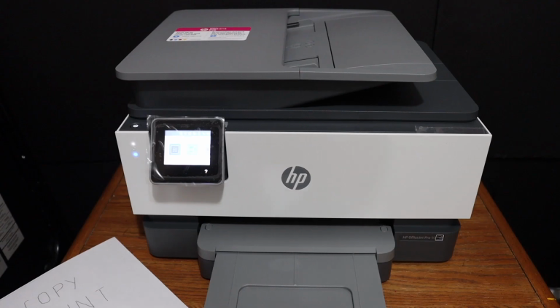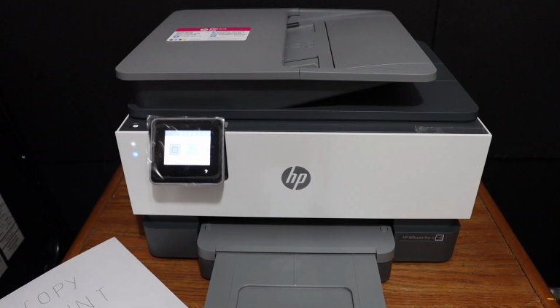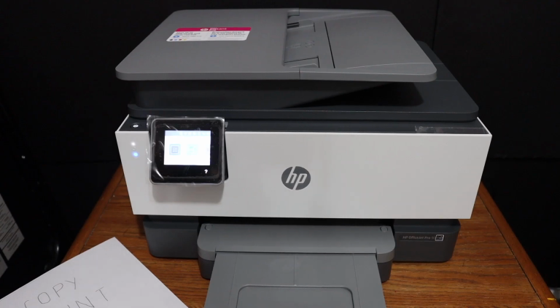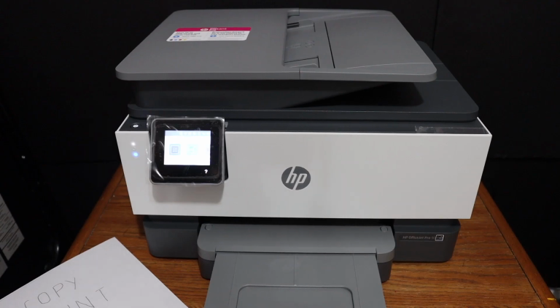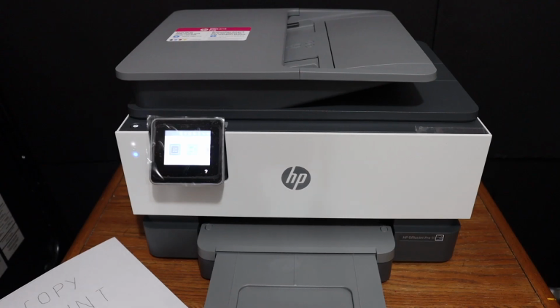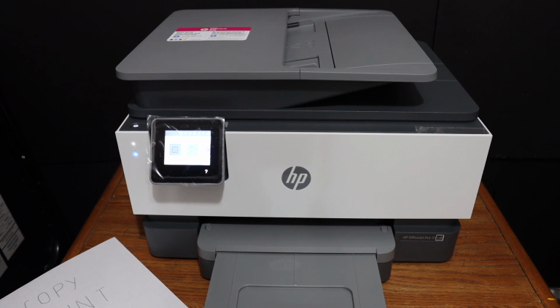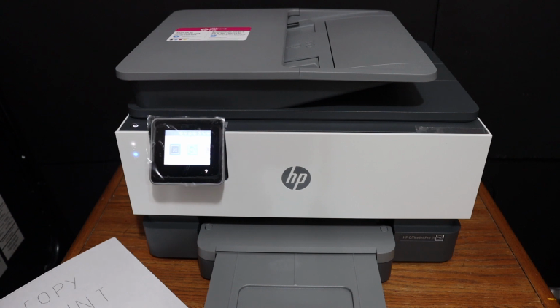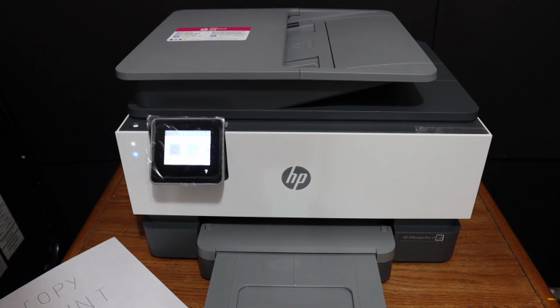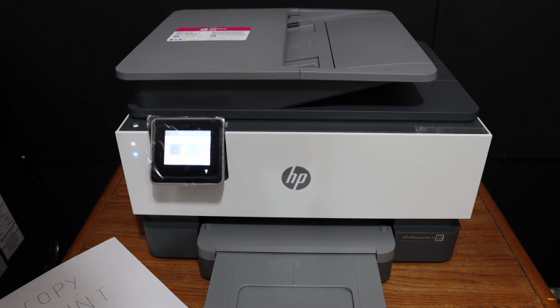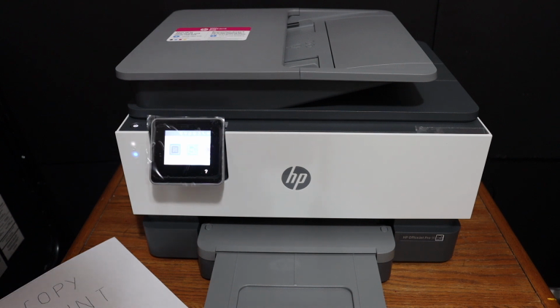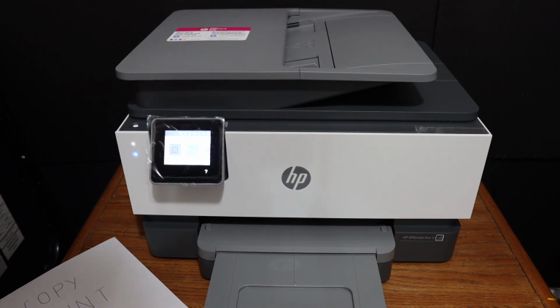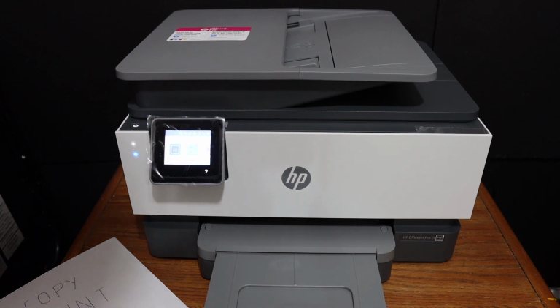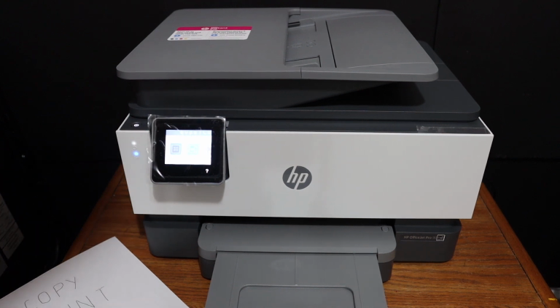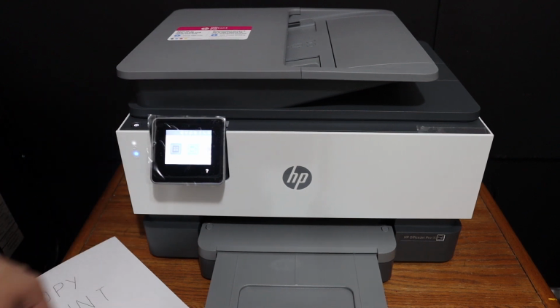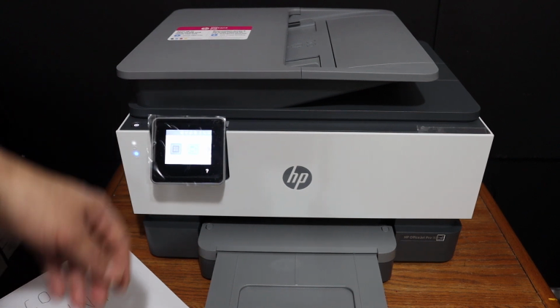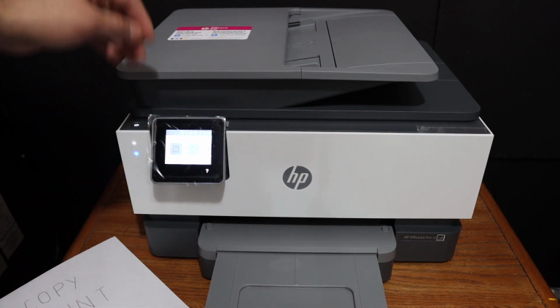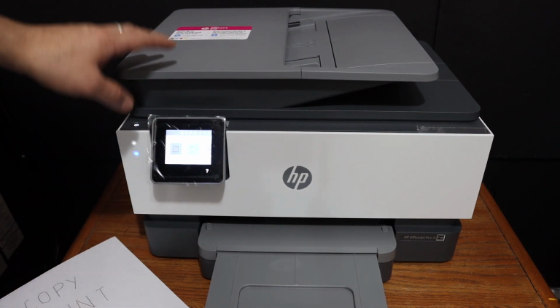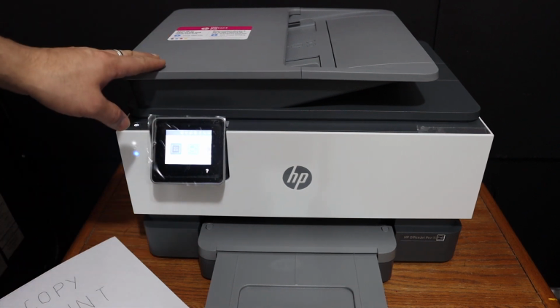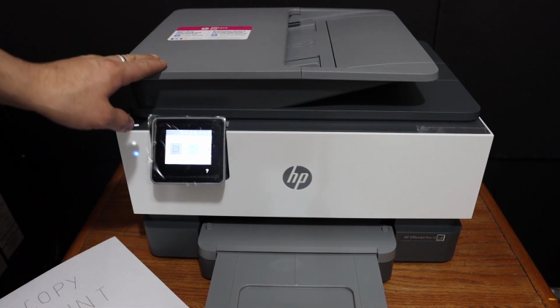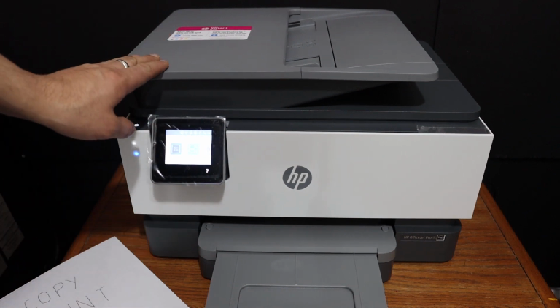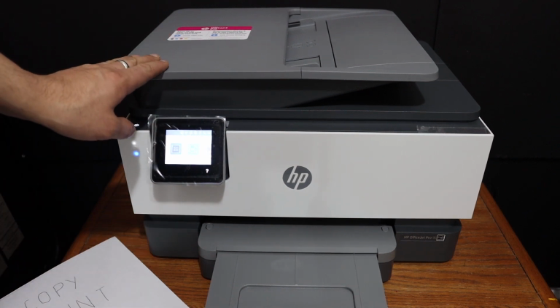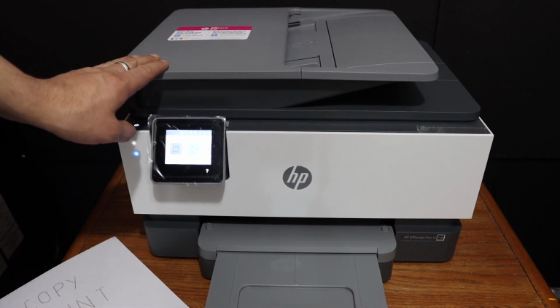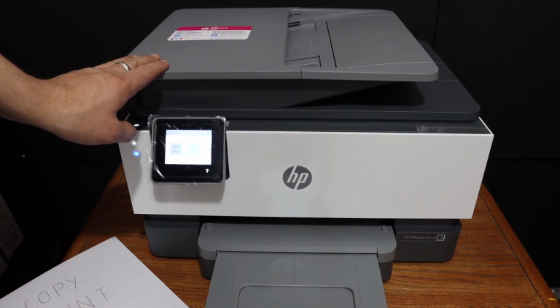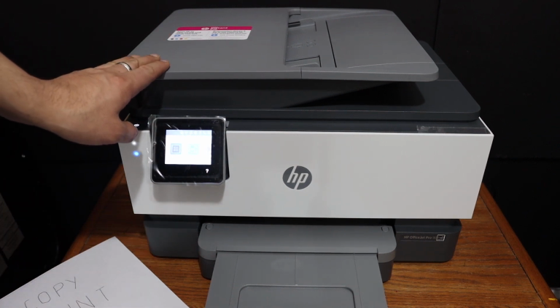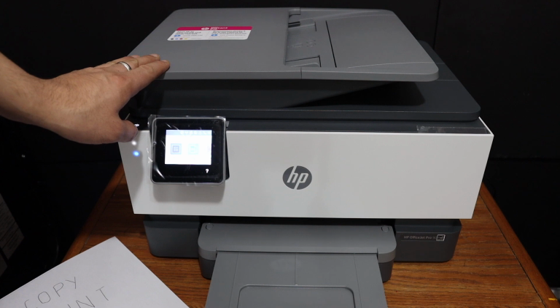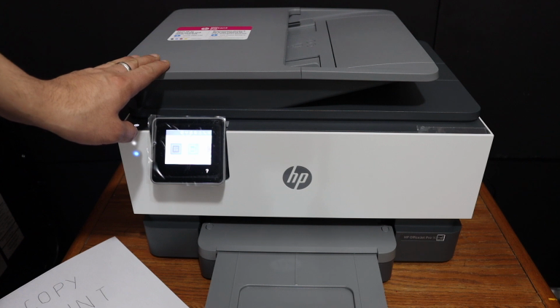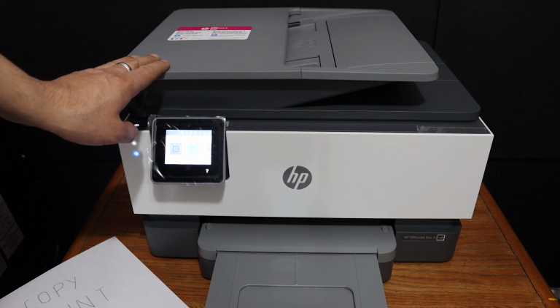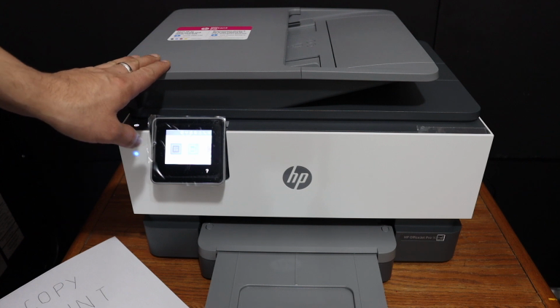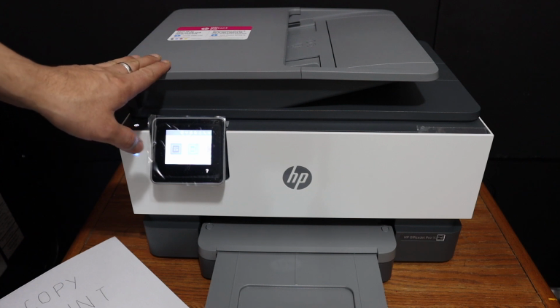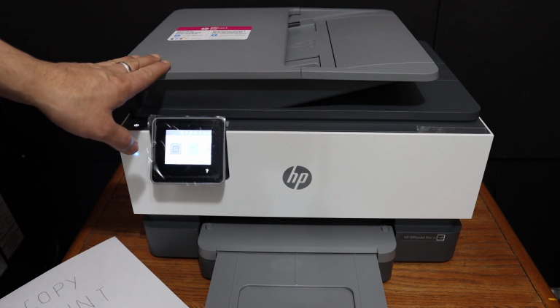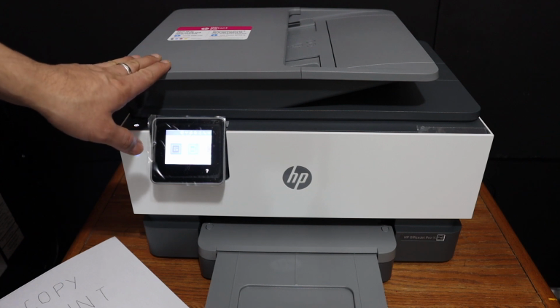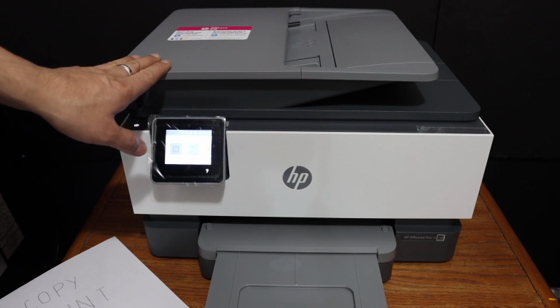Today's video is regarding the HP OfficeJet Pro 9015-1 printer. I am going to show you how to do the copy, print, and scan.